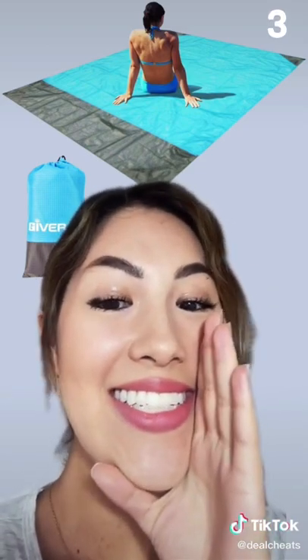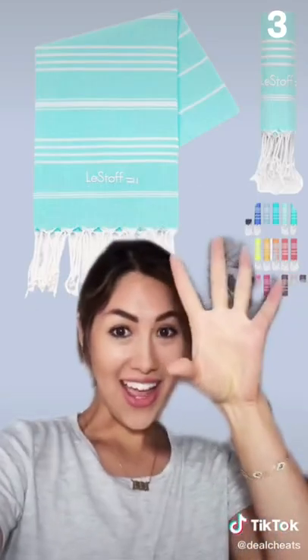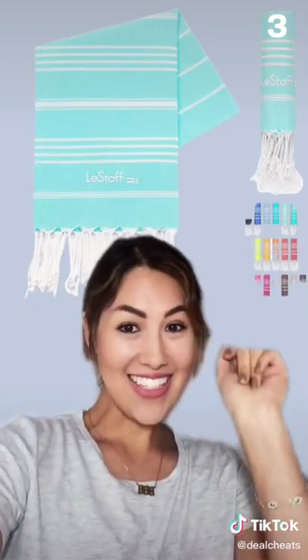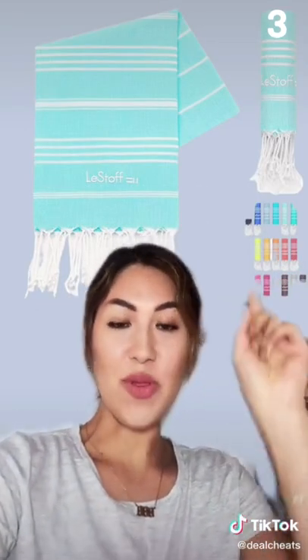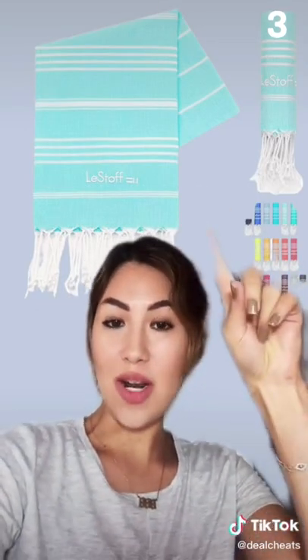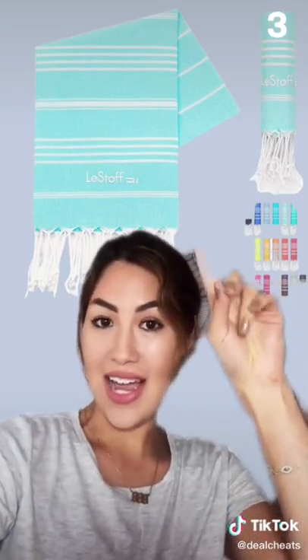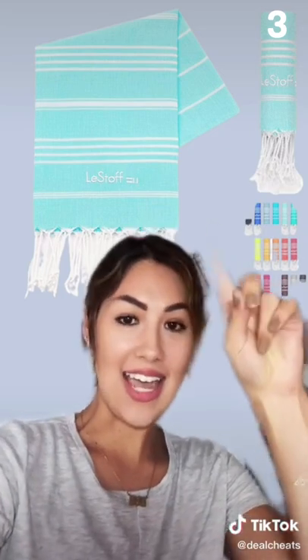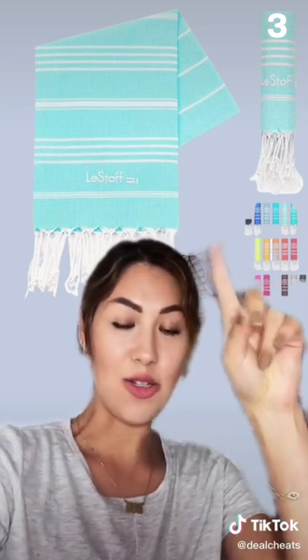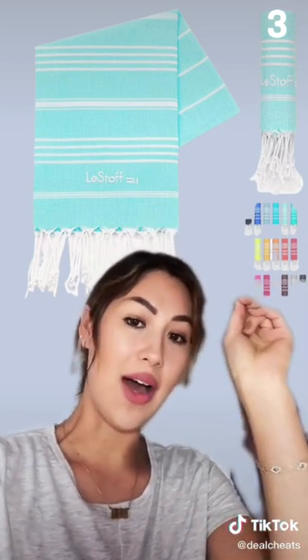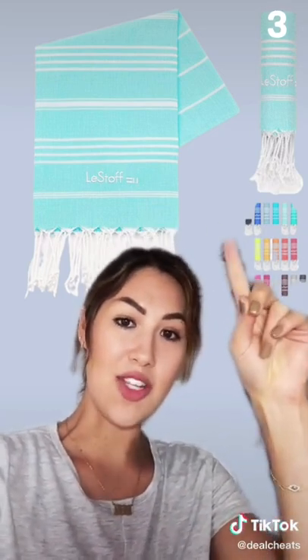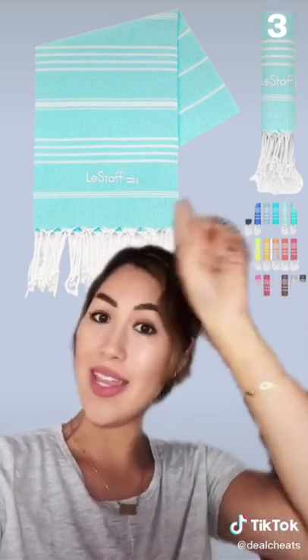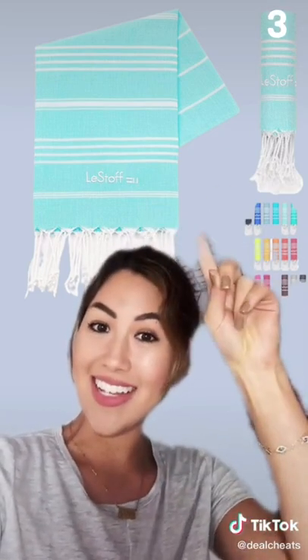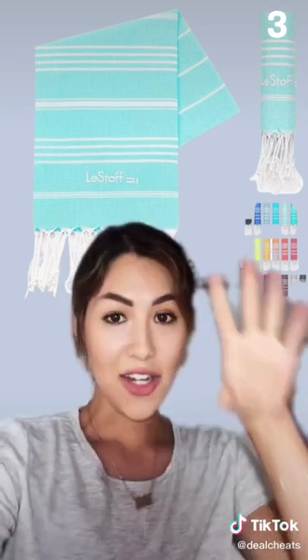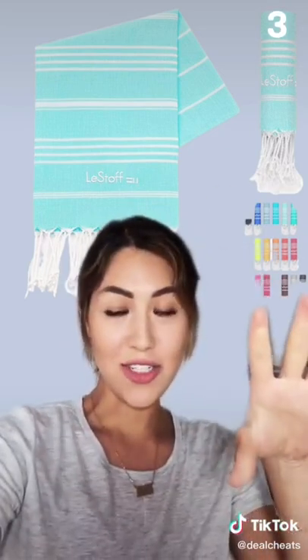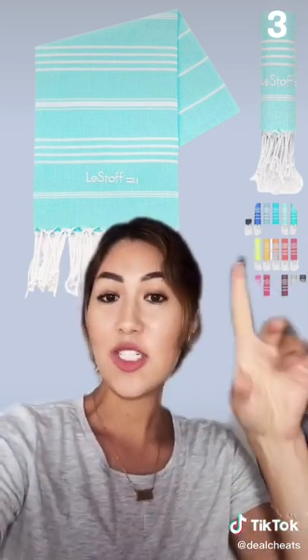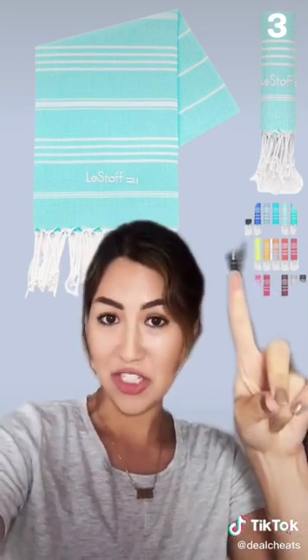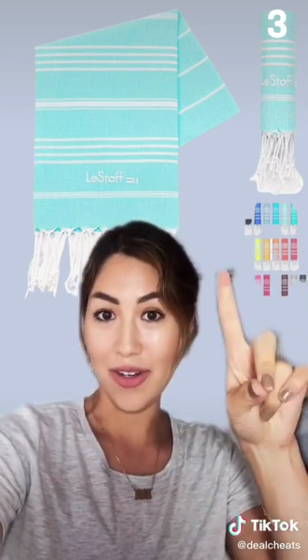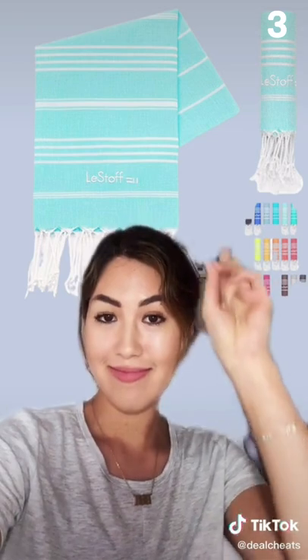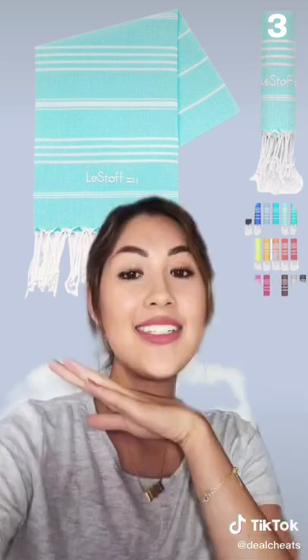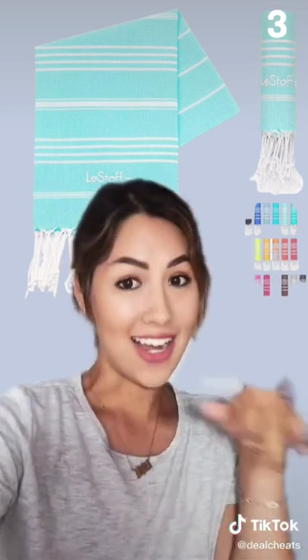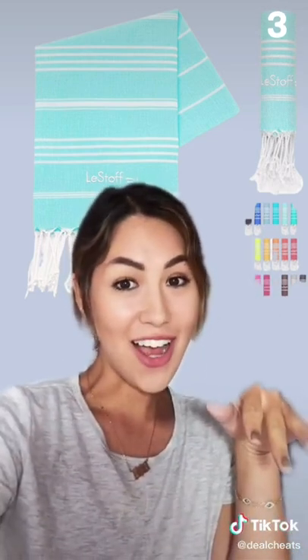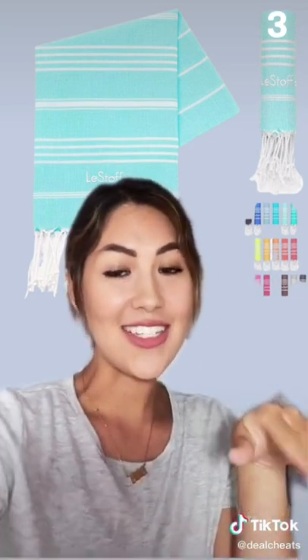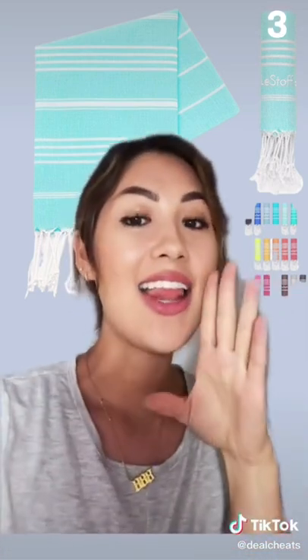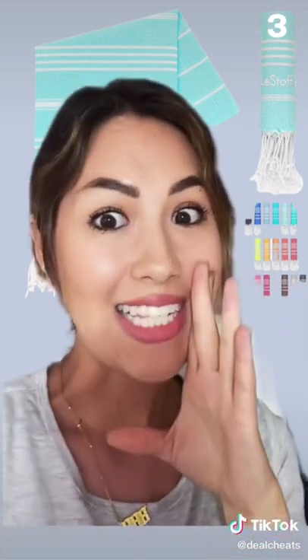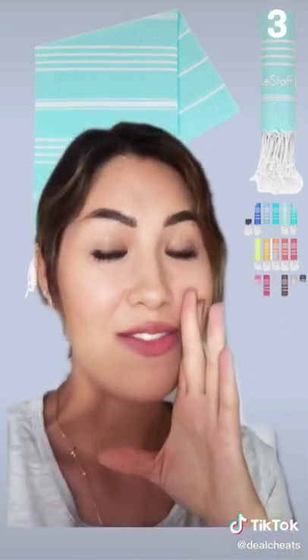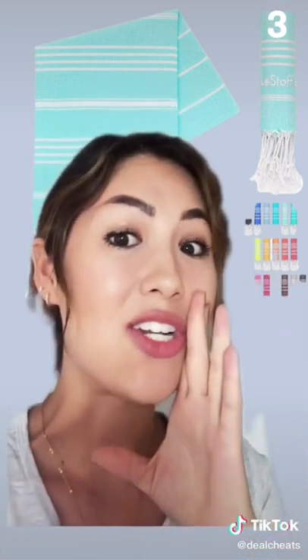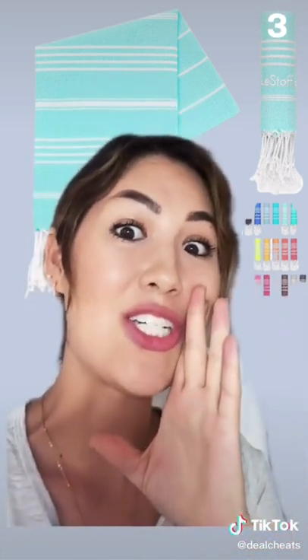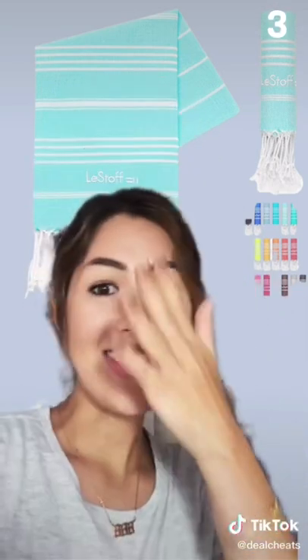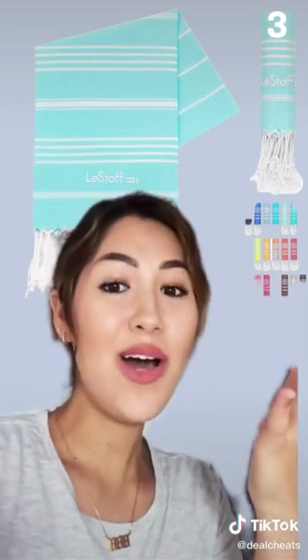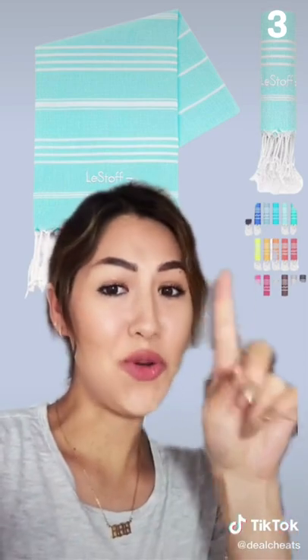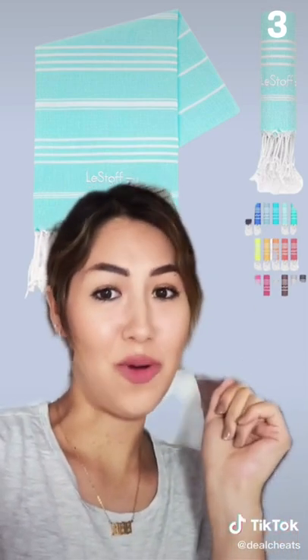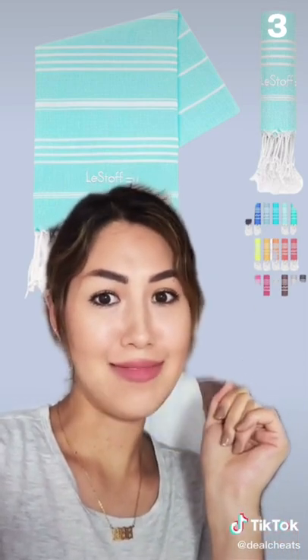Next up, you guys wanted me to find a Sand Cloud dupe on Amazon, so here it is — a cotton Turkish beach towel. Tons of colors, less than $15. Sand Cloud is normally like $48, so this is a great deal.